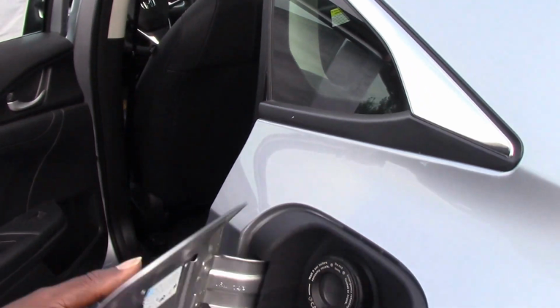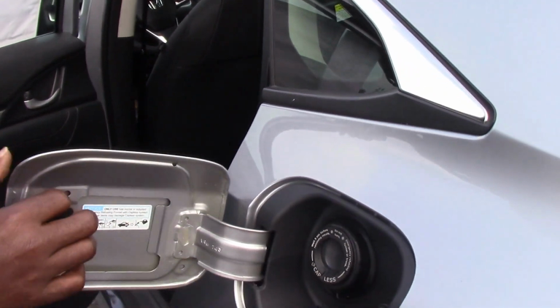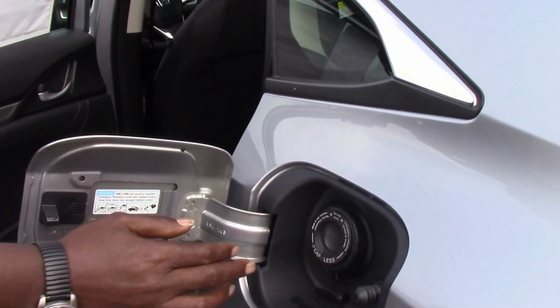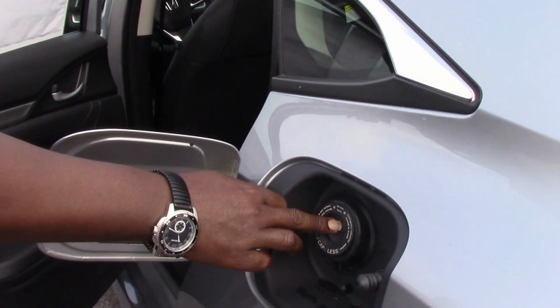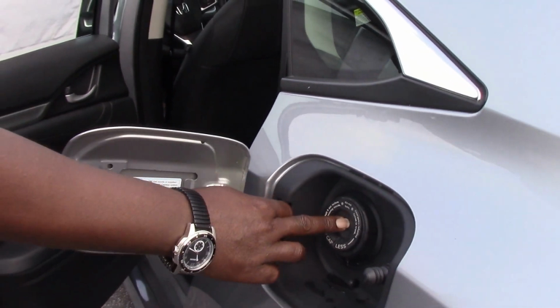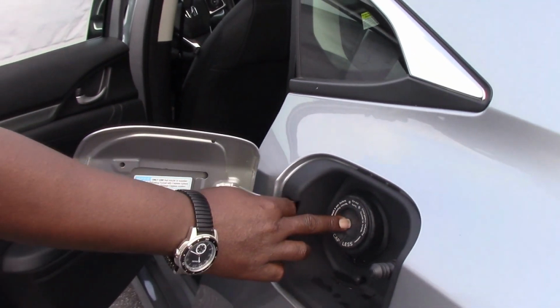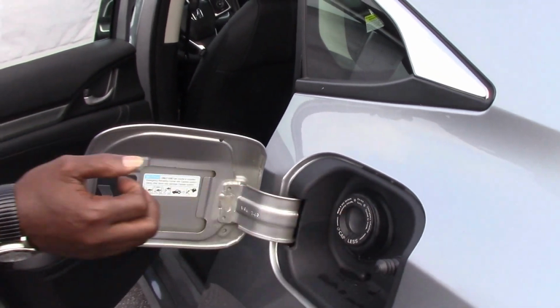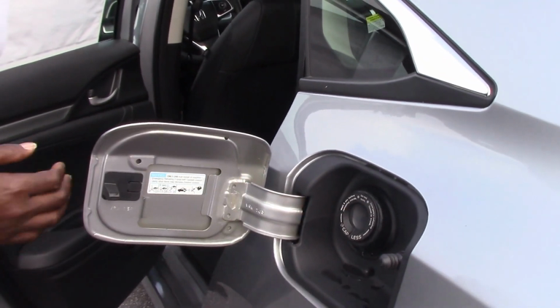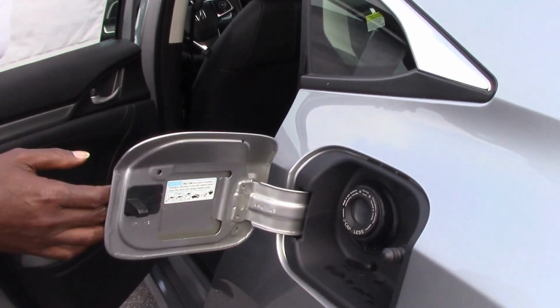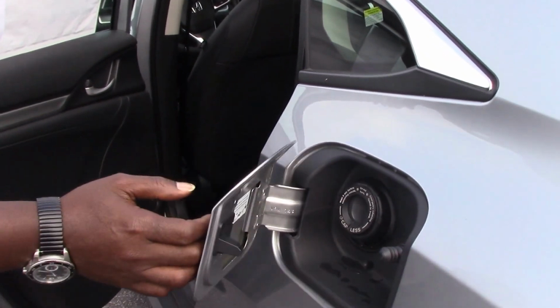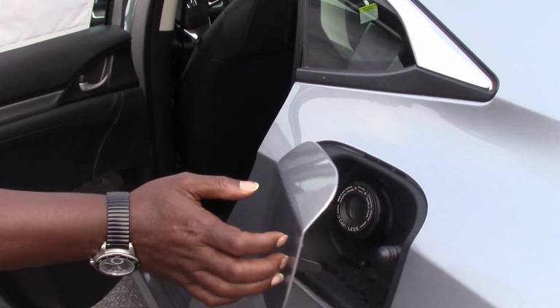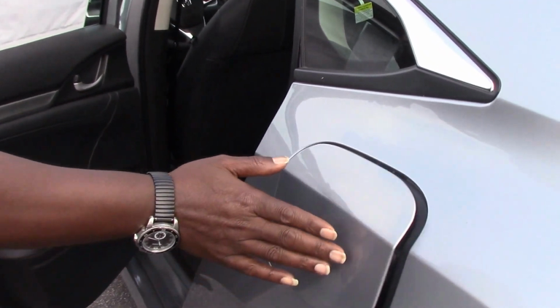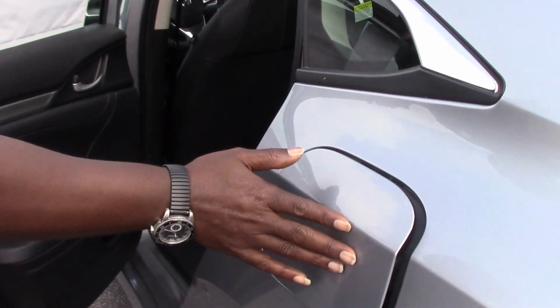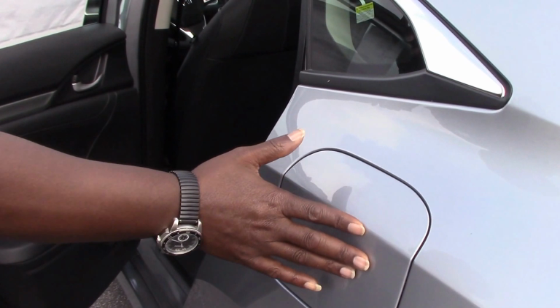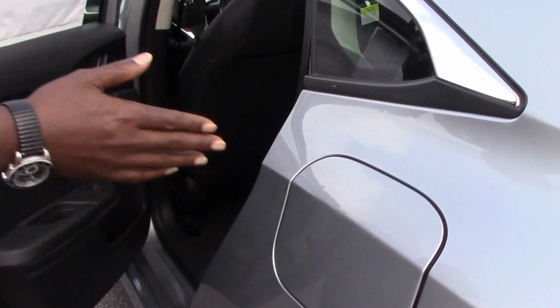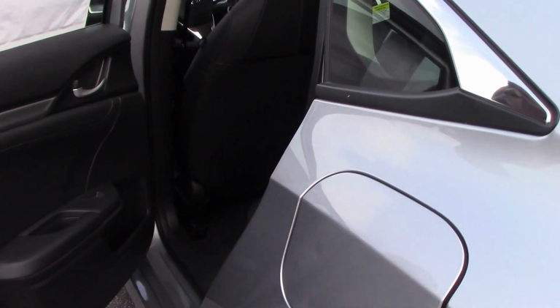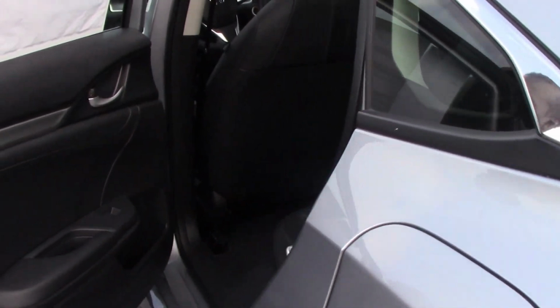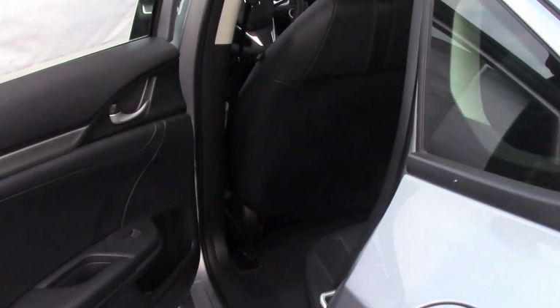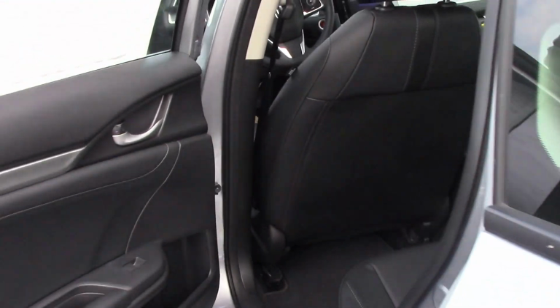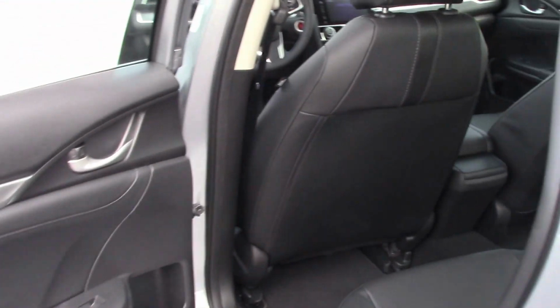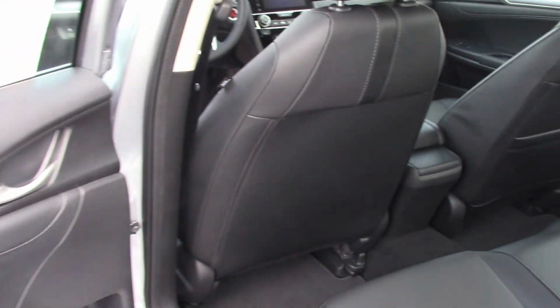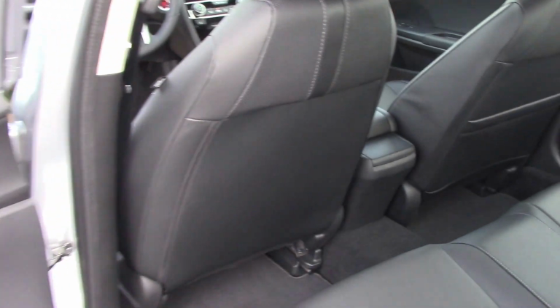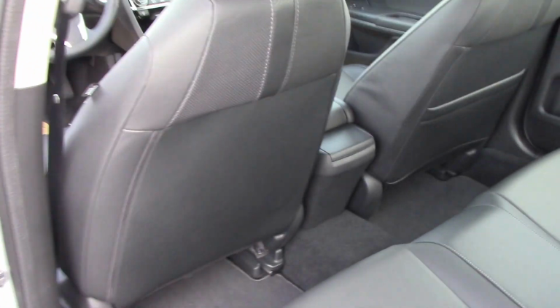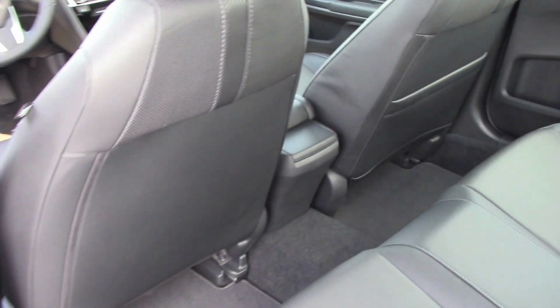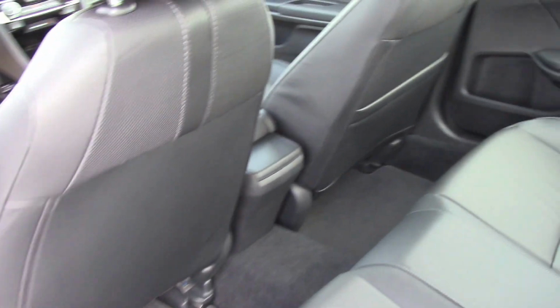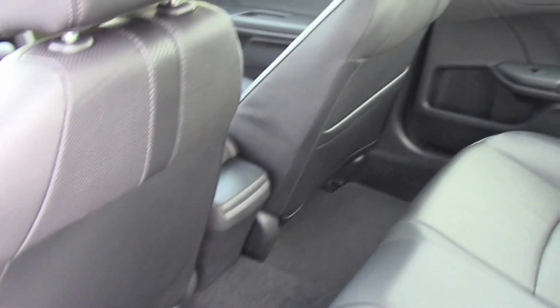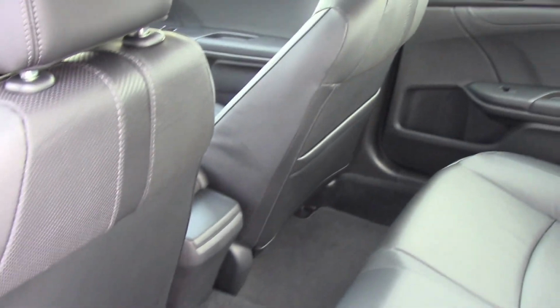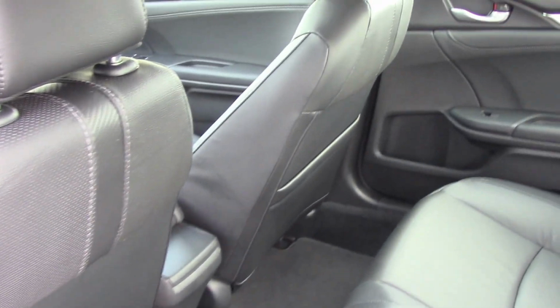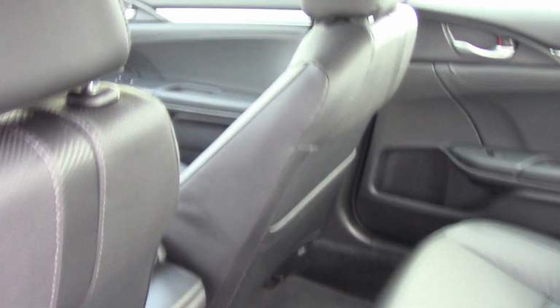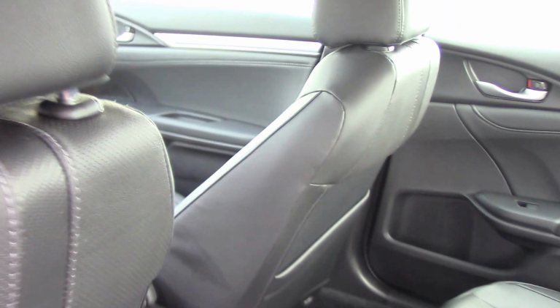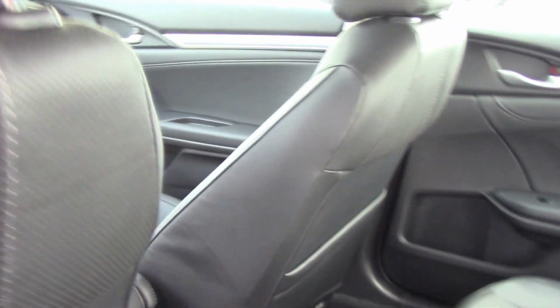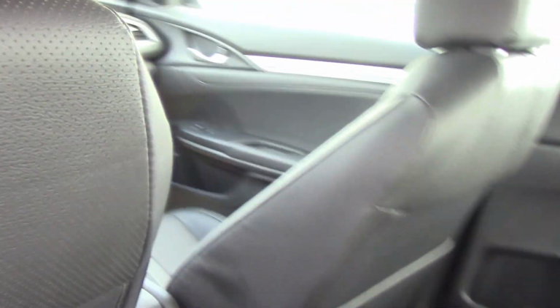You have the capless gas fill, and a beautiful black leather interior with heated seats for the front passengers.